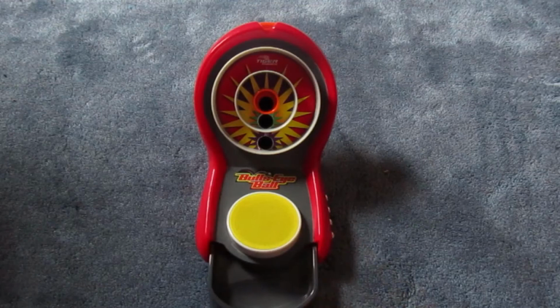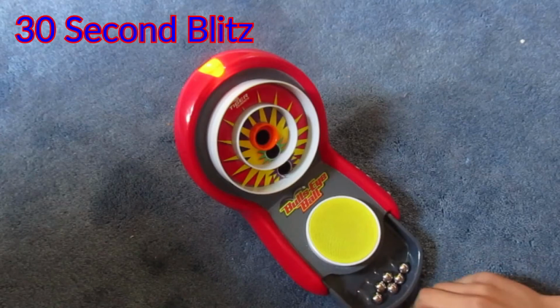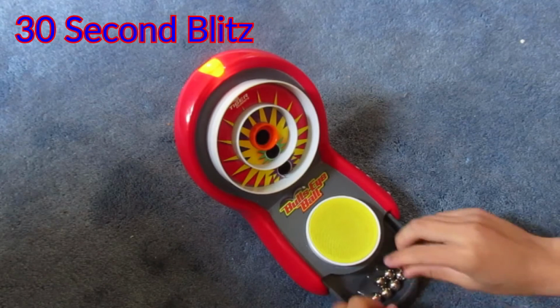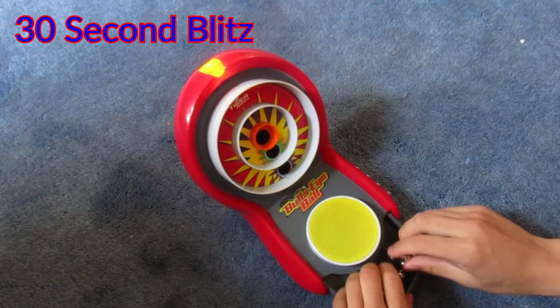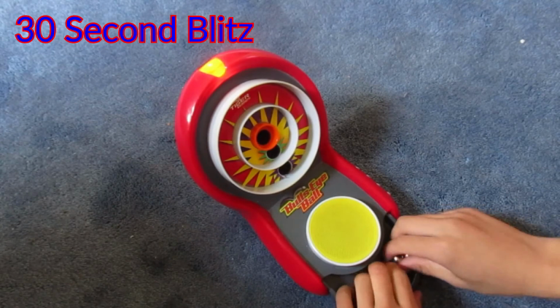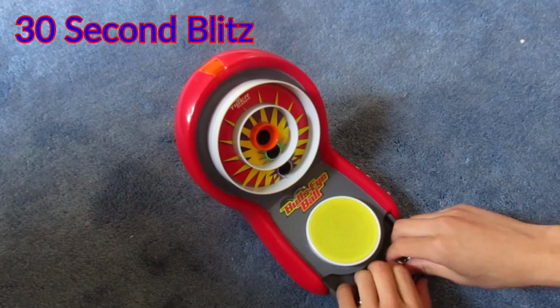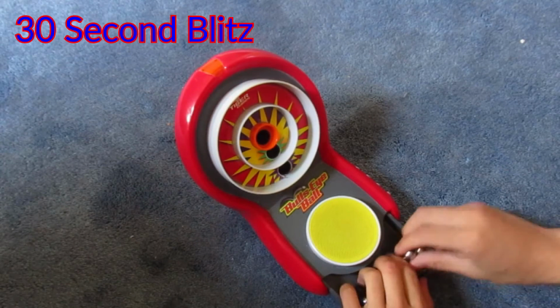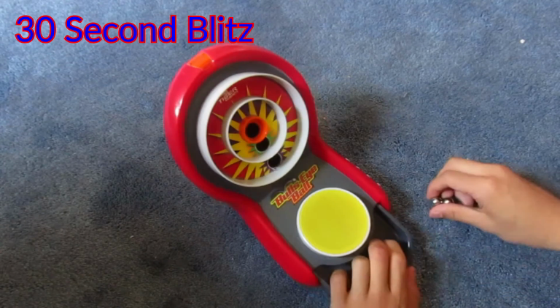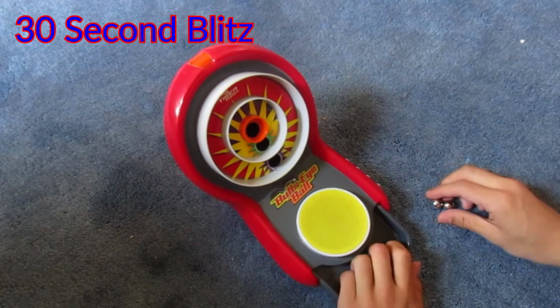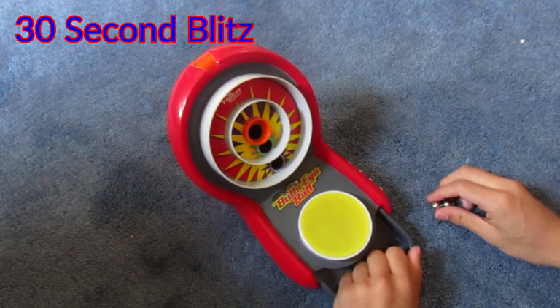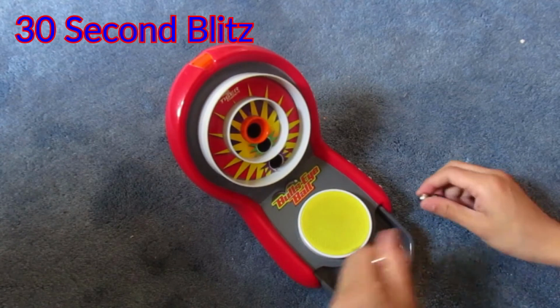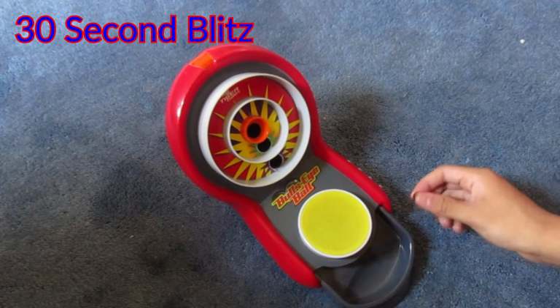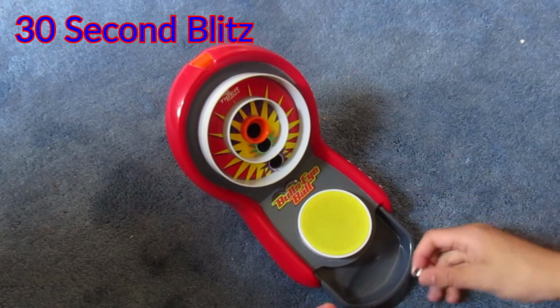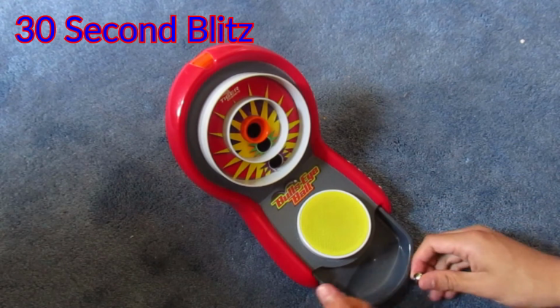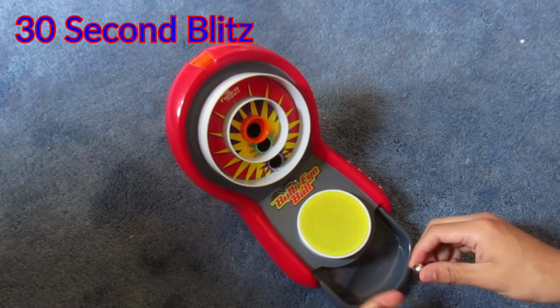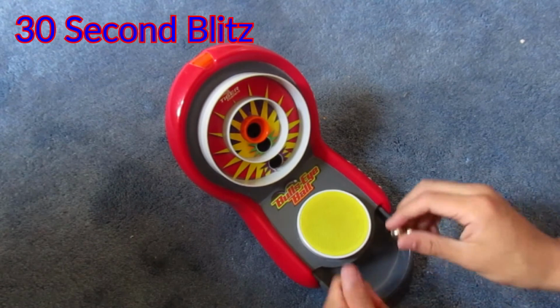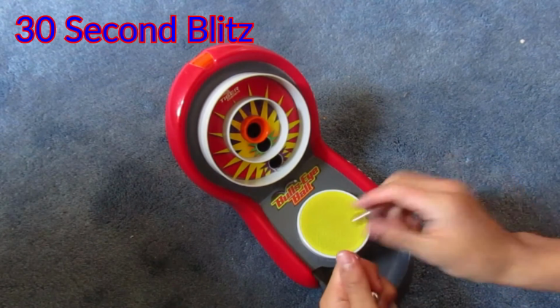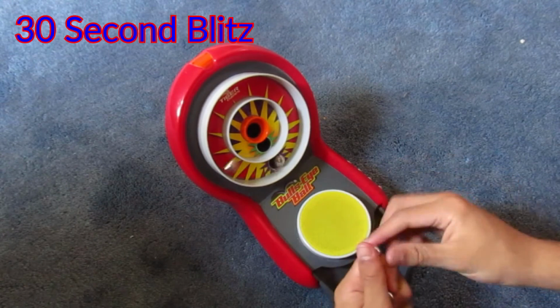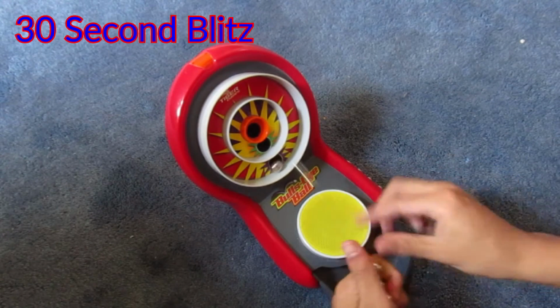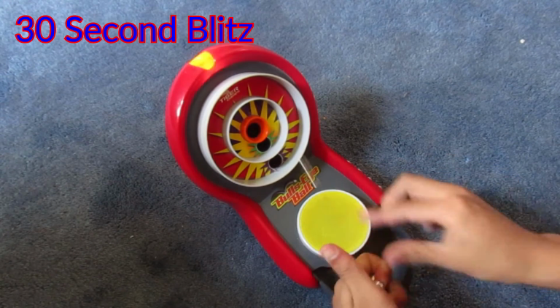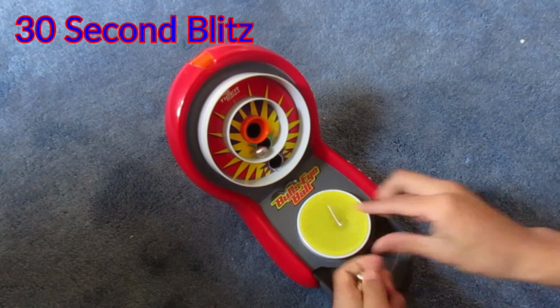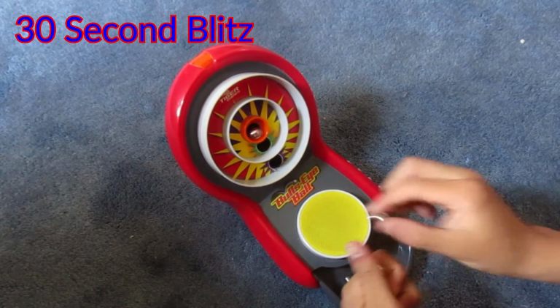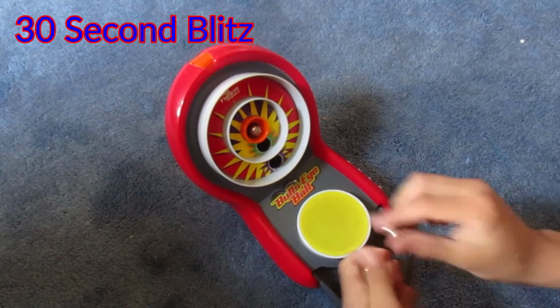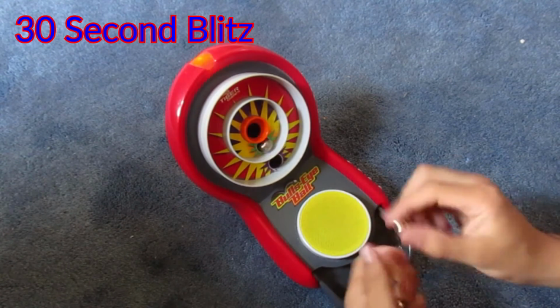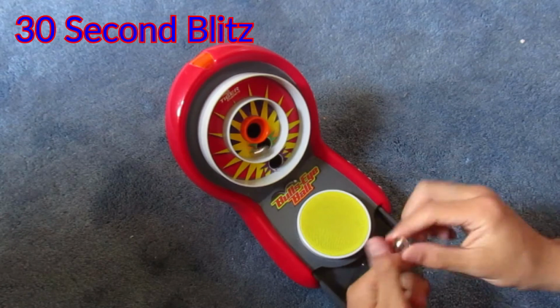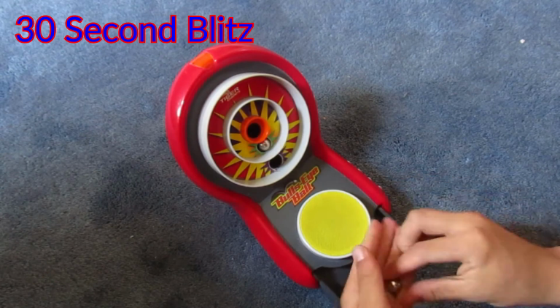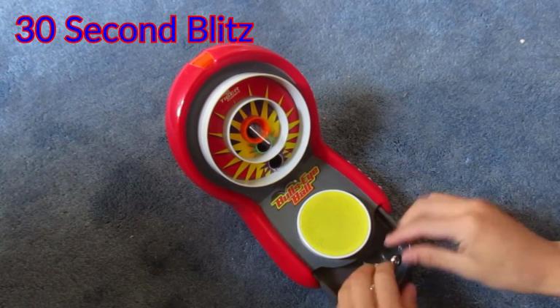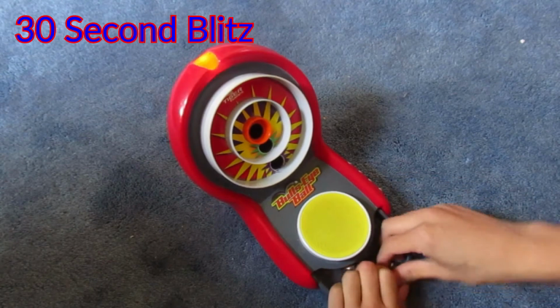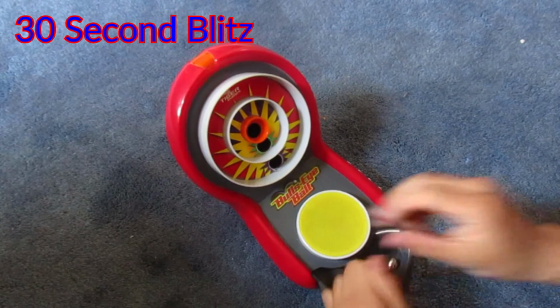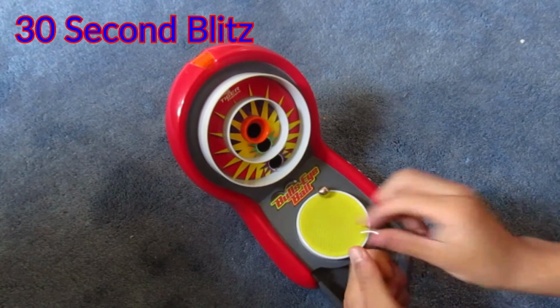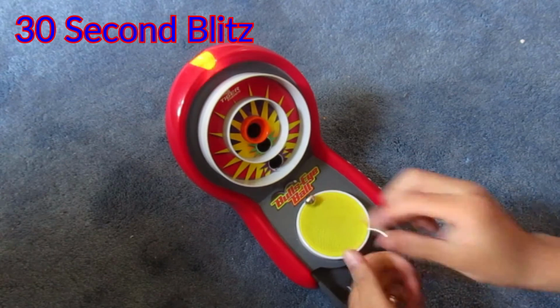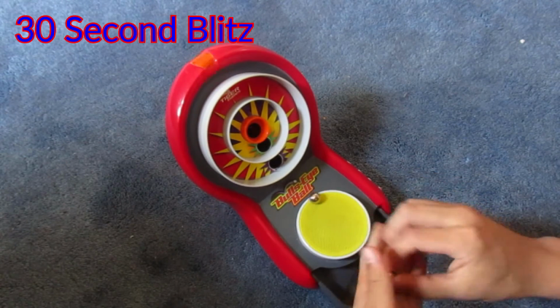The first mode, called 30 Second Blitz, gives you 30 seconds to score as many points as you can. Put a ball to any target to play against. That's a good one!